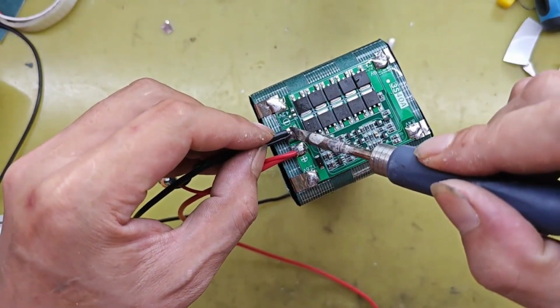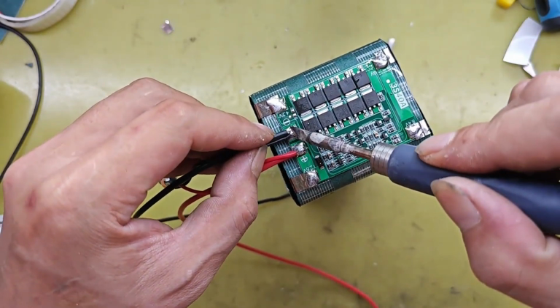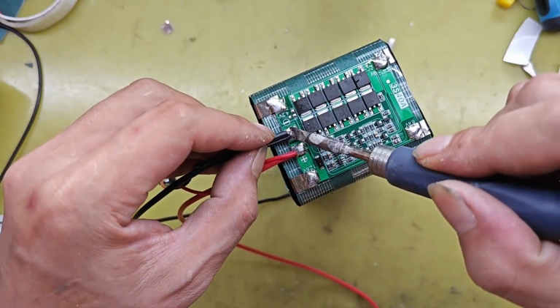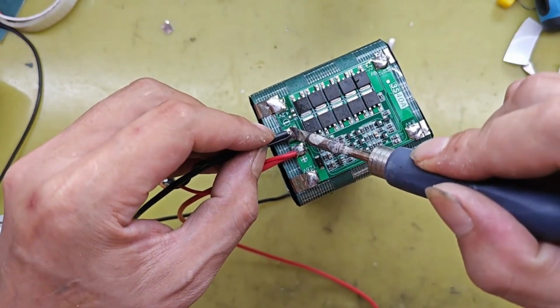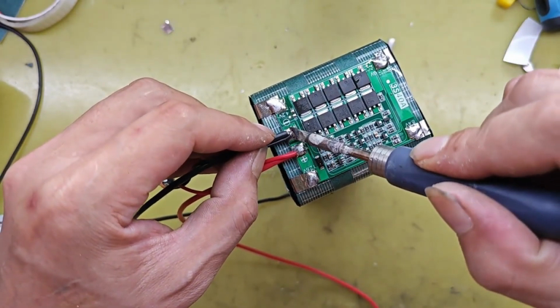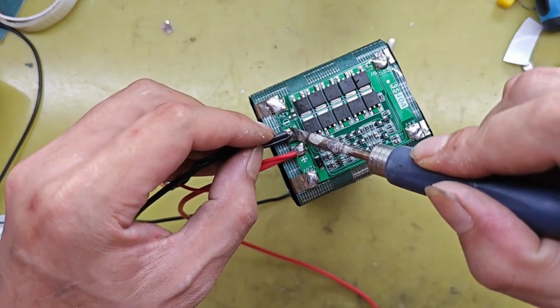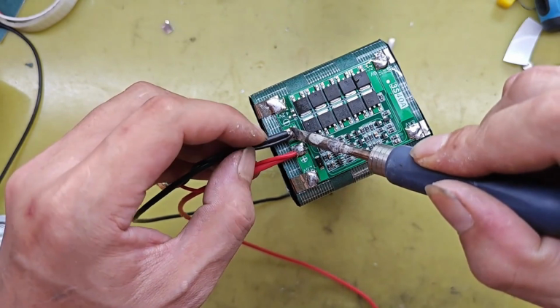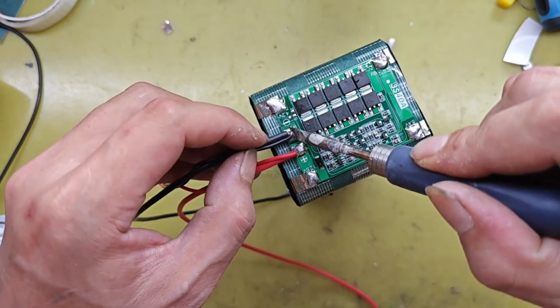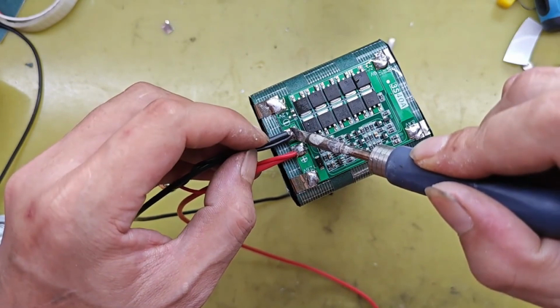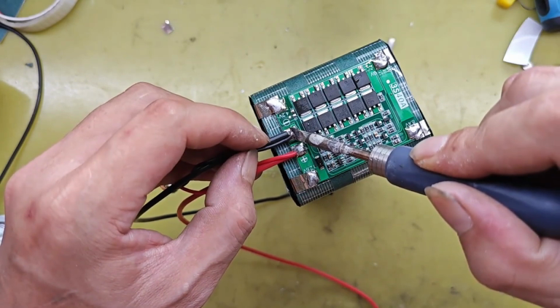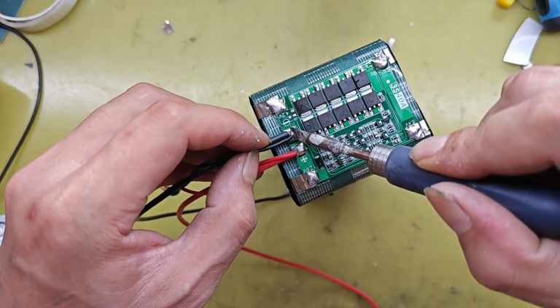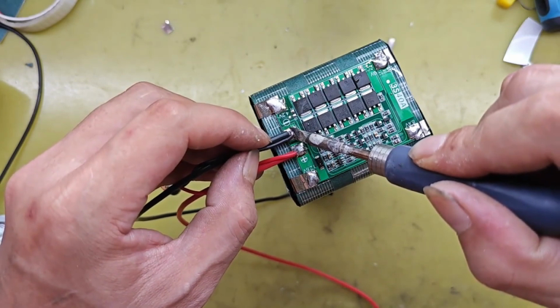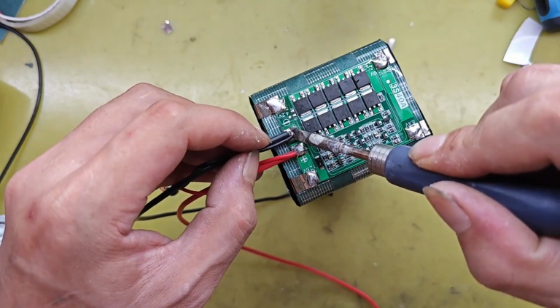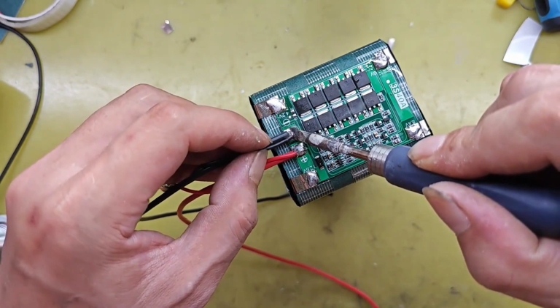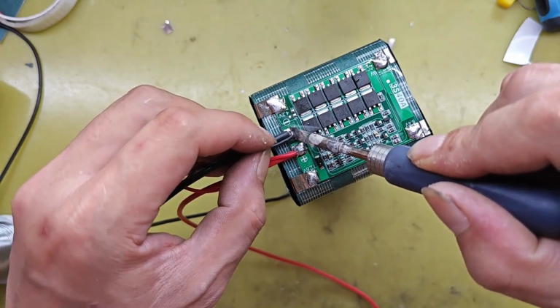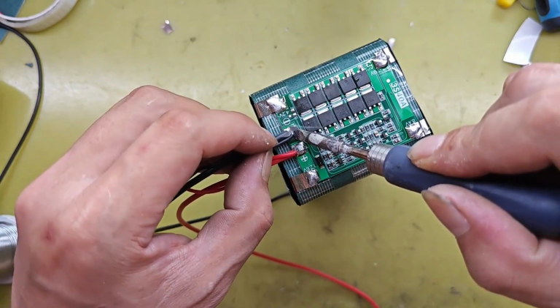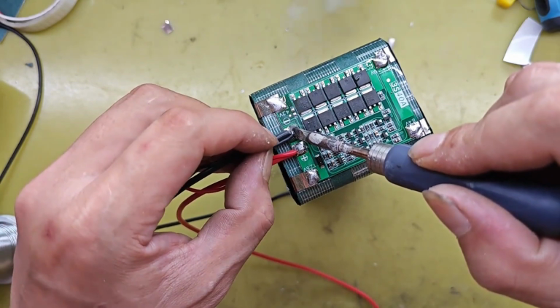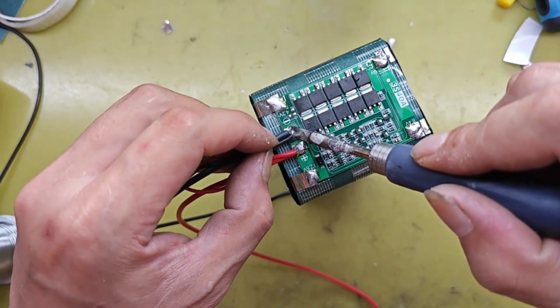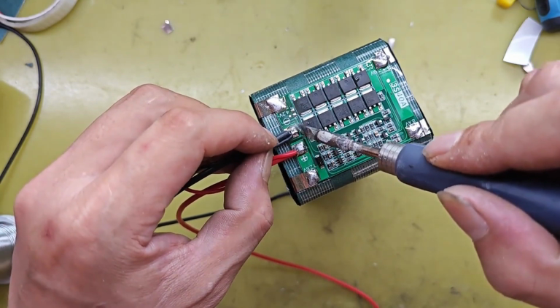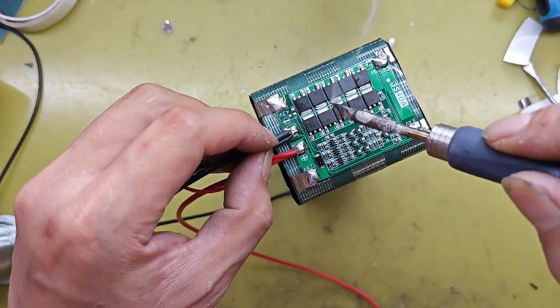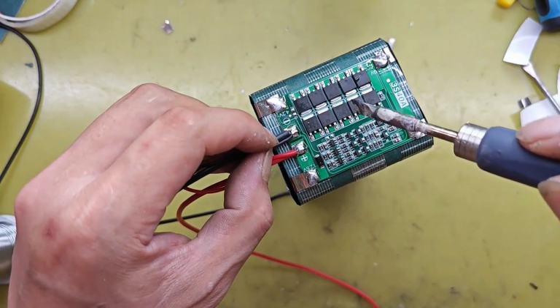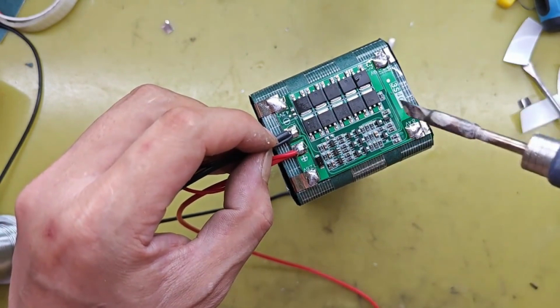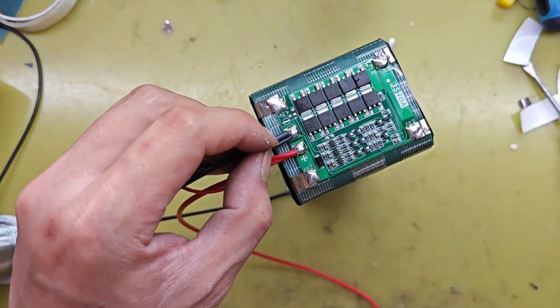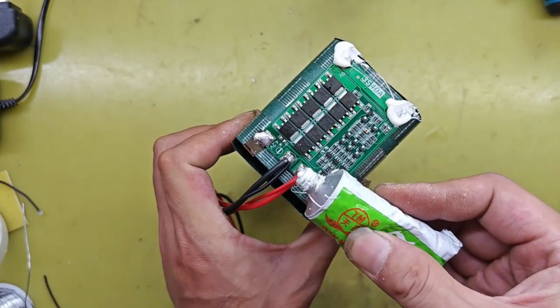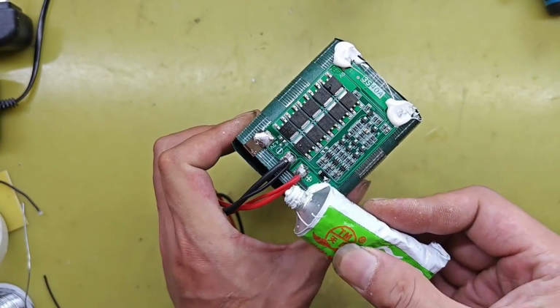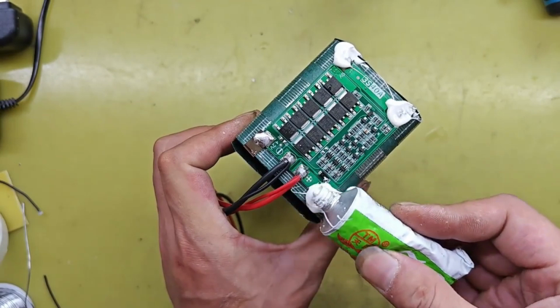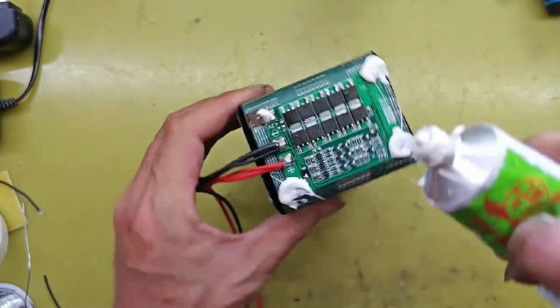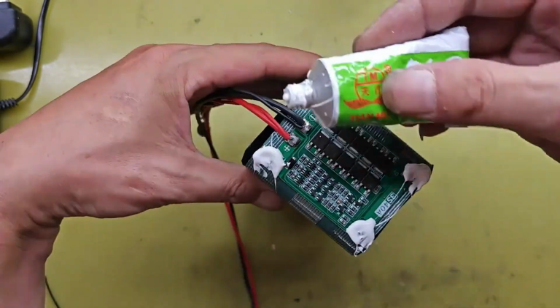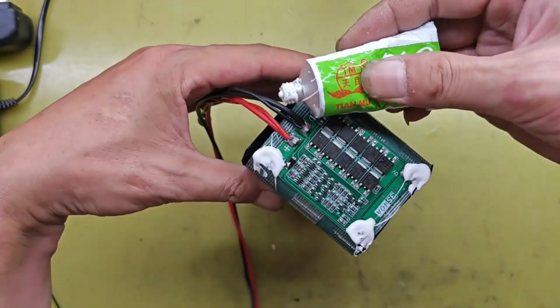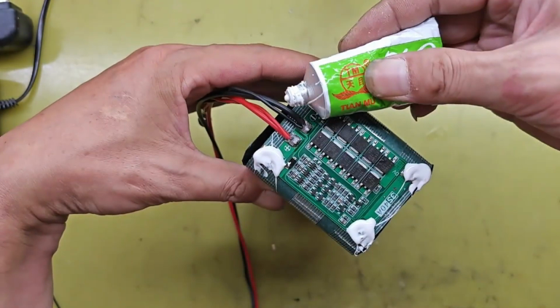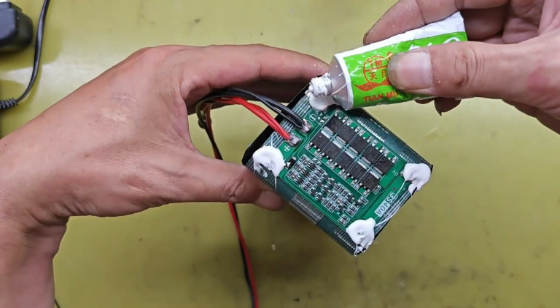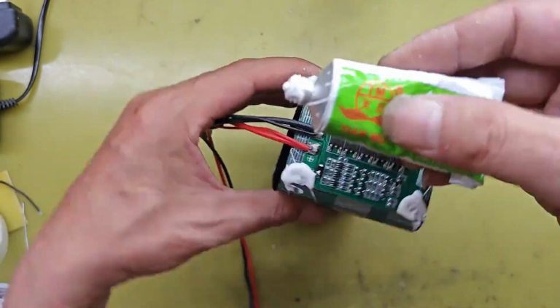First, identify the positive and negative terminals of the battery. Then, invert the middle battery. This forms a series connection.